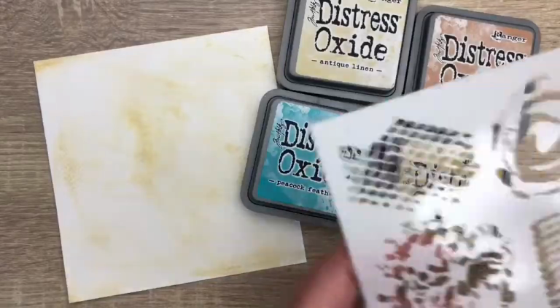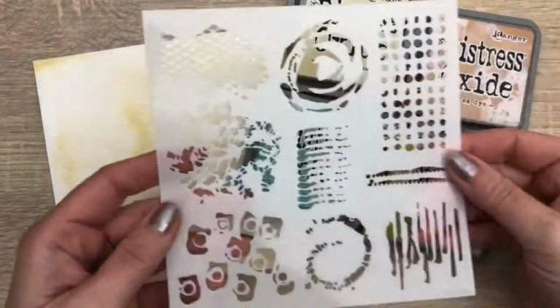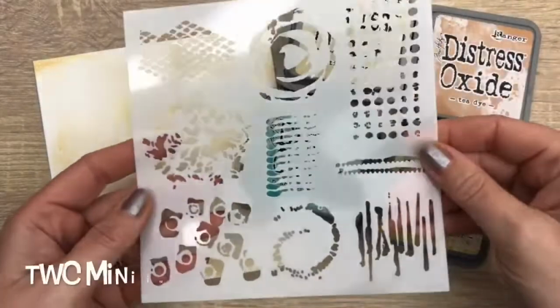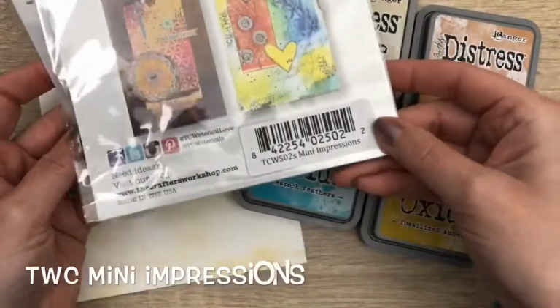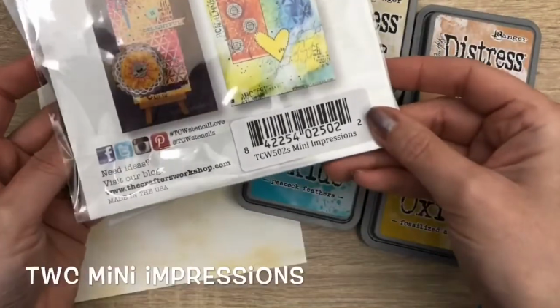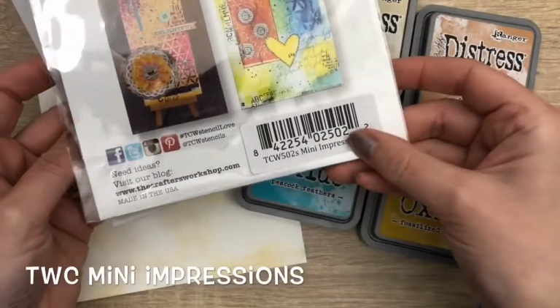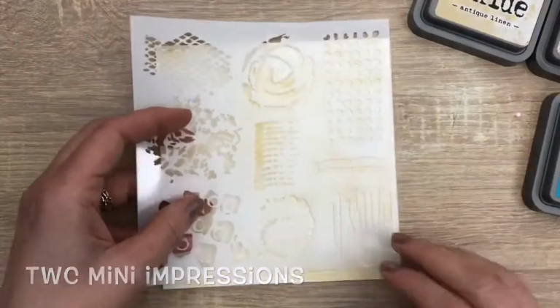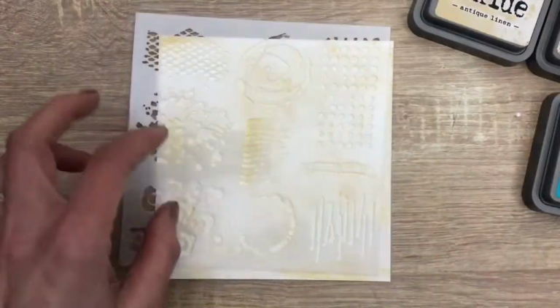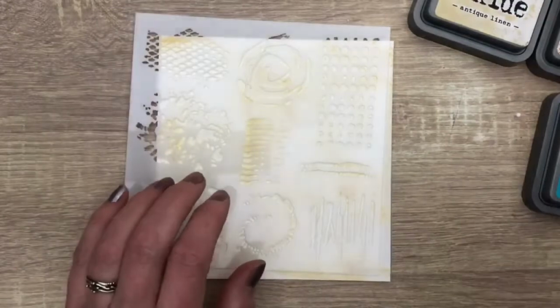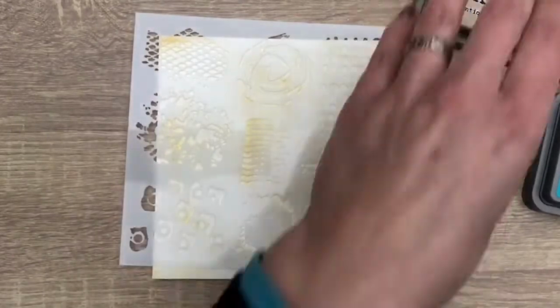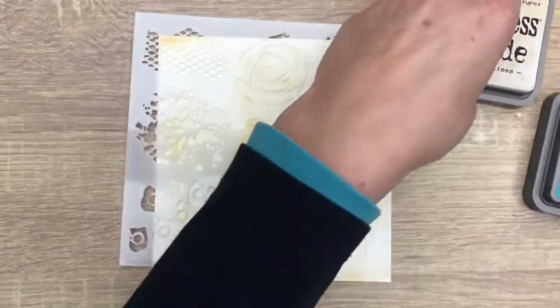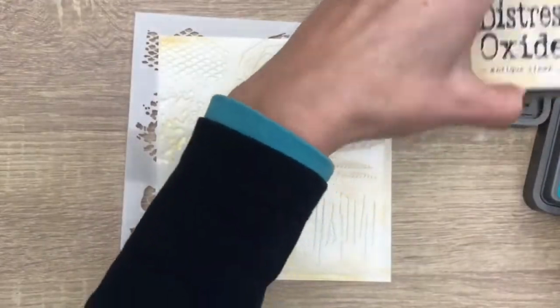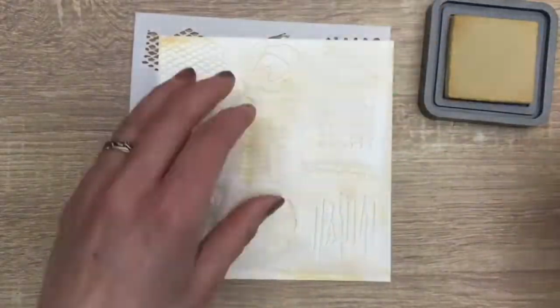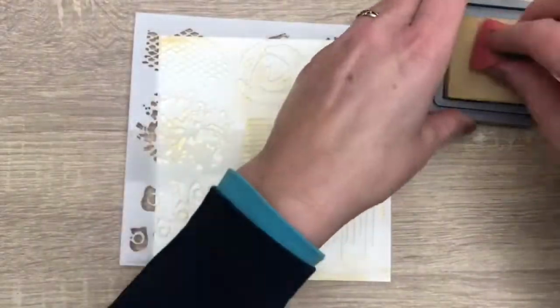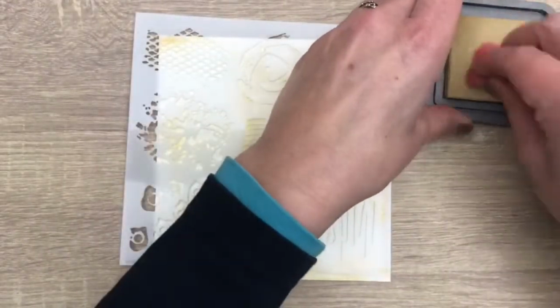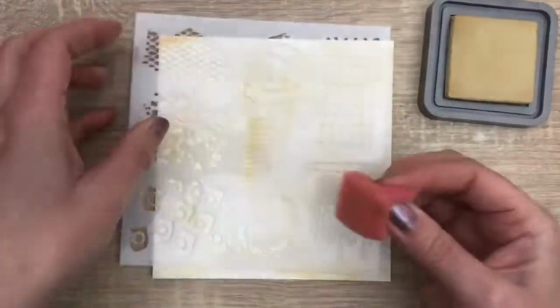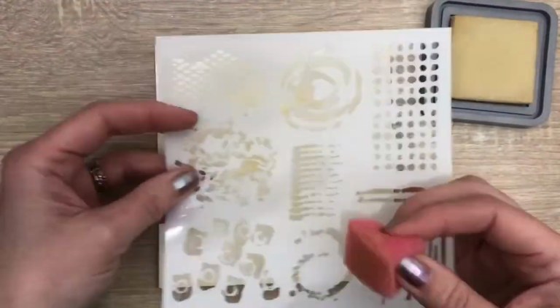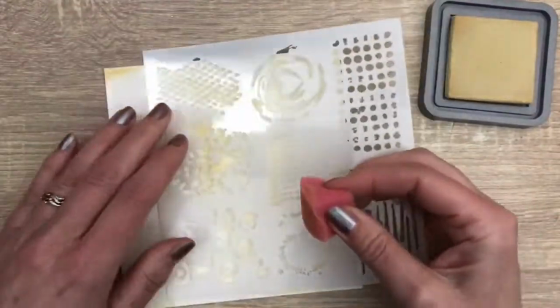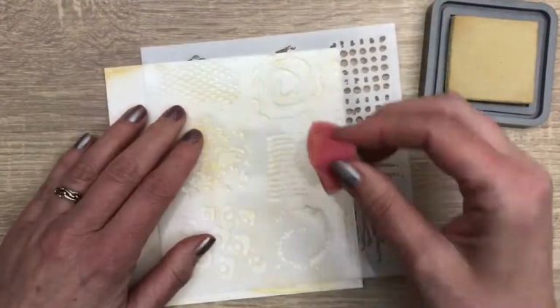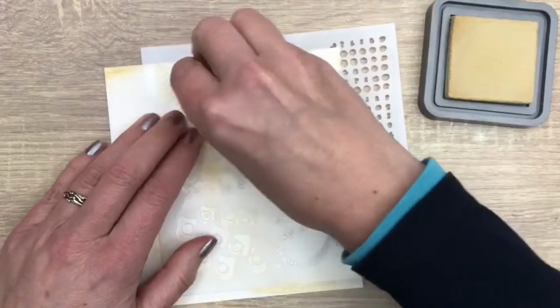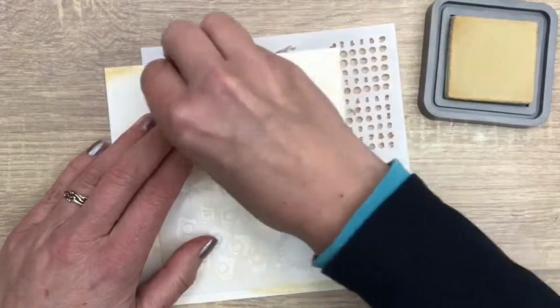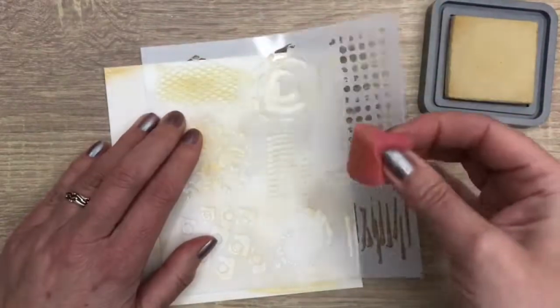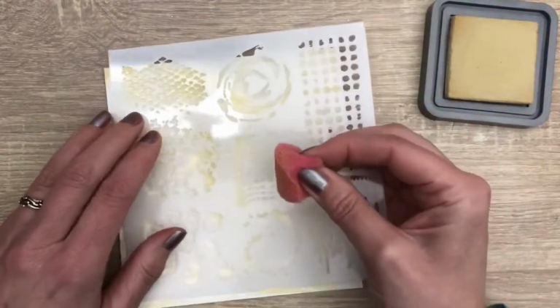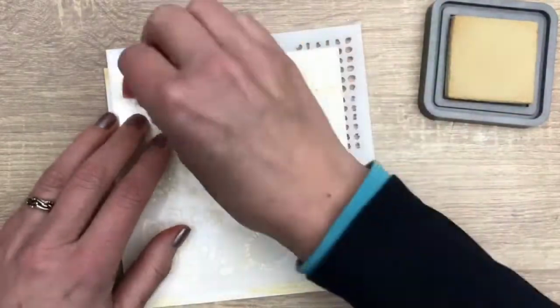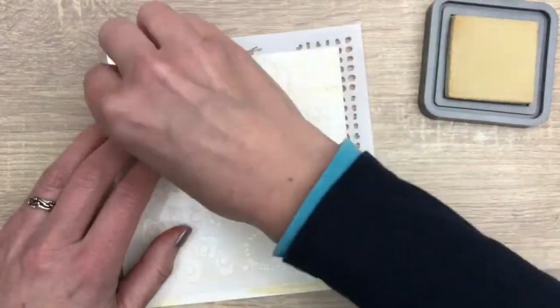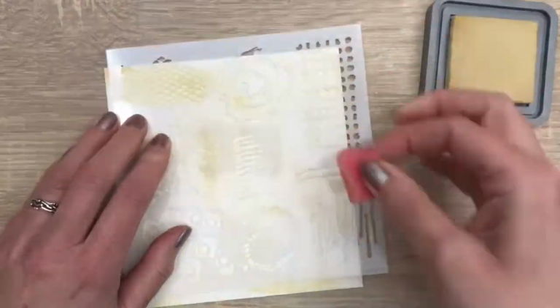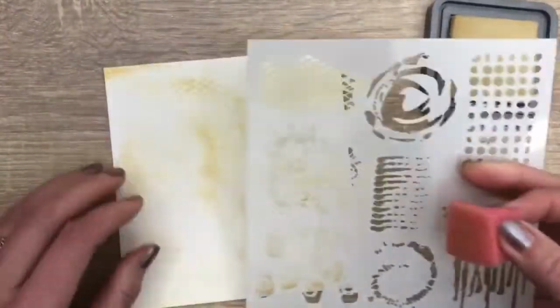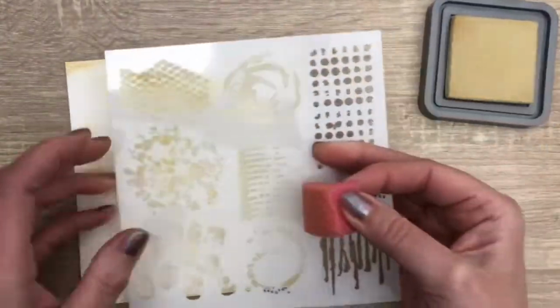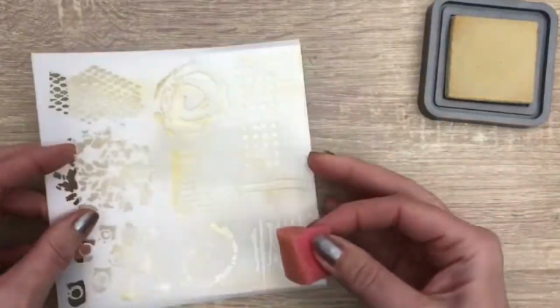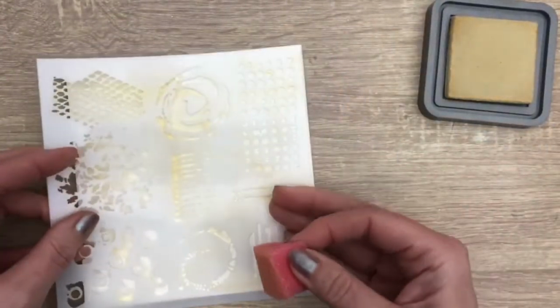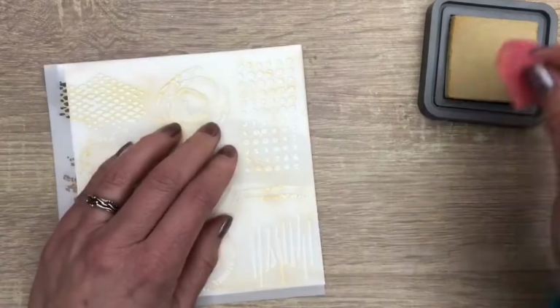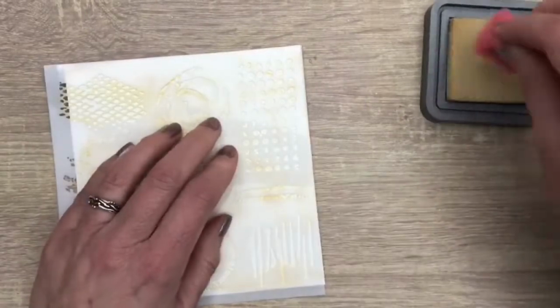I have one stencil with different shapes, and I'm going to use that for layering. I'm going to use four colors of Distress Oxide ink. I start with antique linen again, the same color I used for the first layer, and I add a pattern randomly on the page.